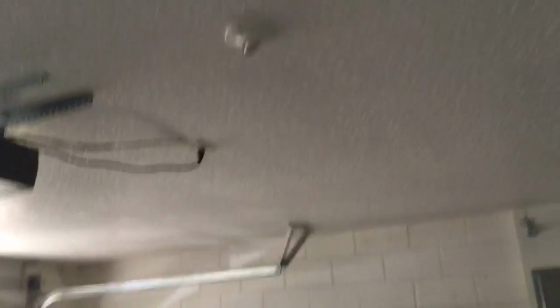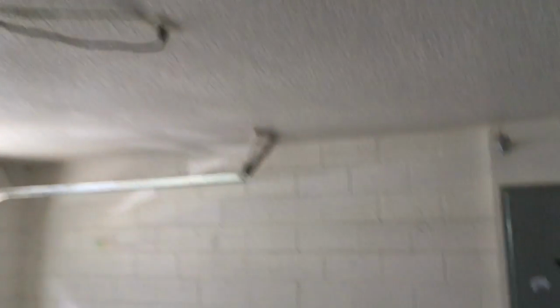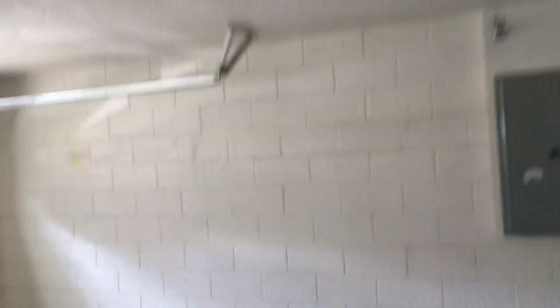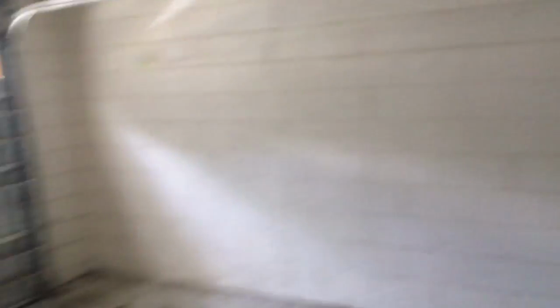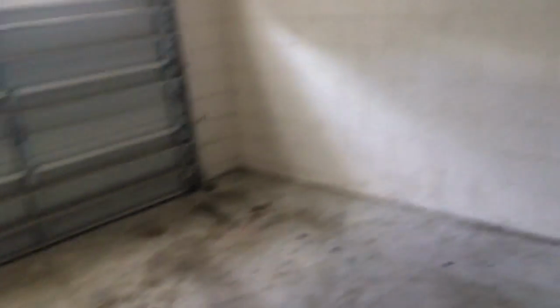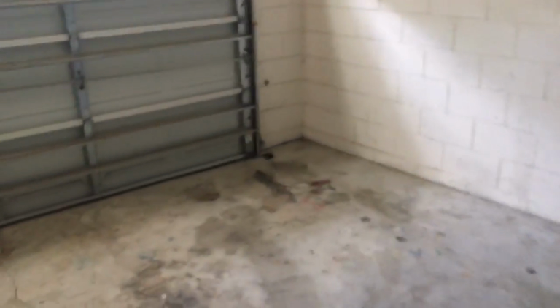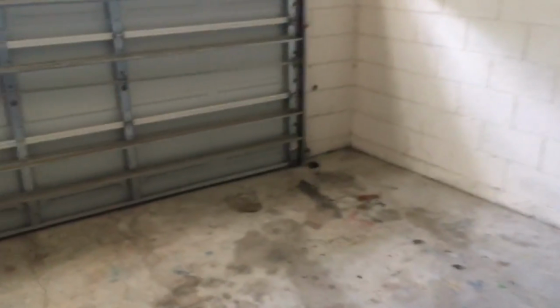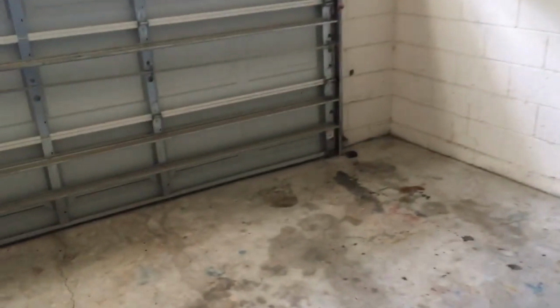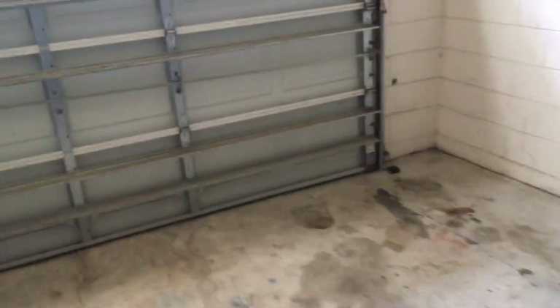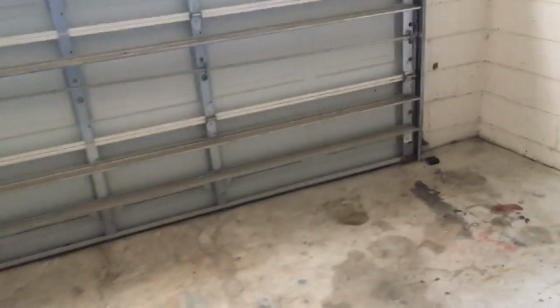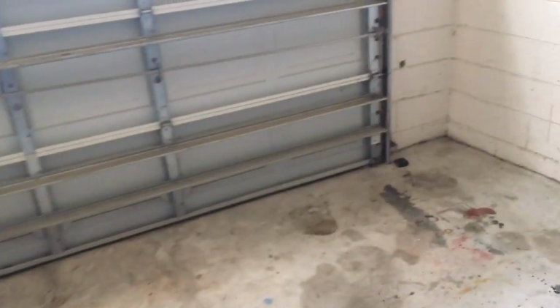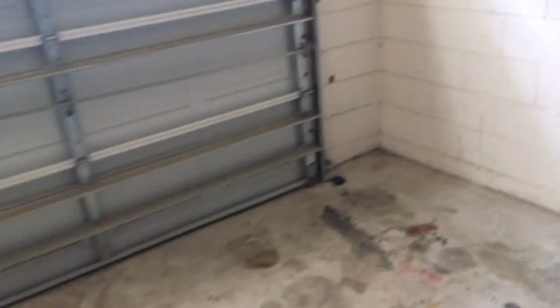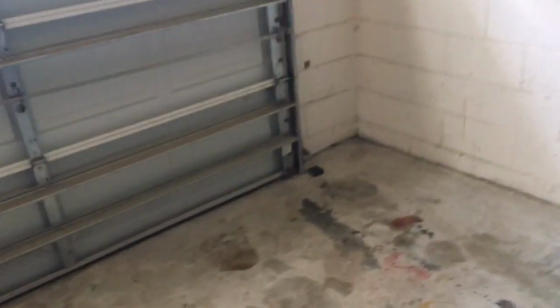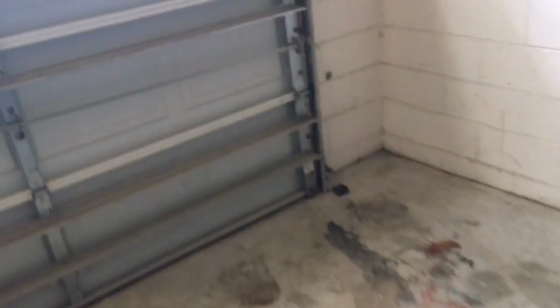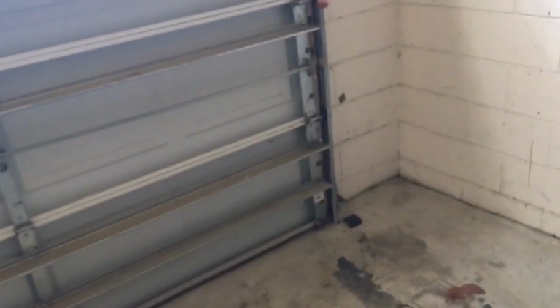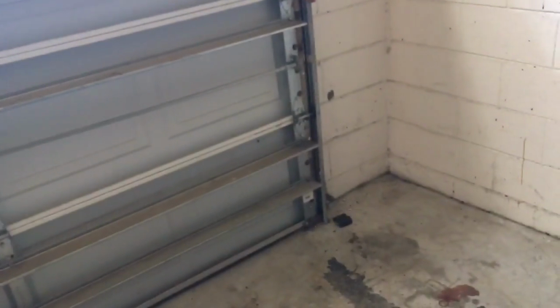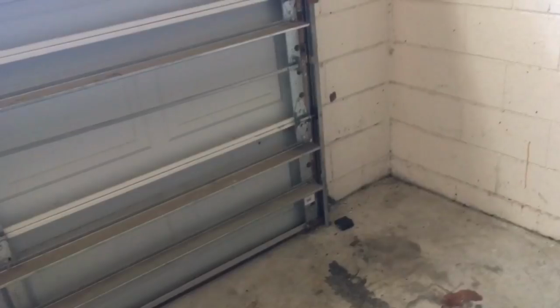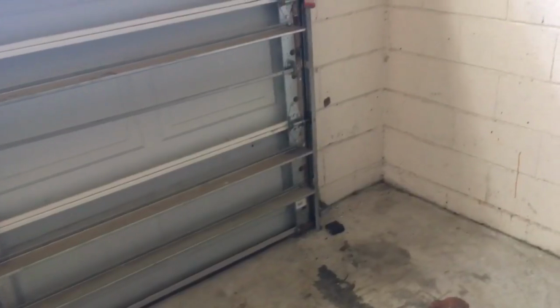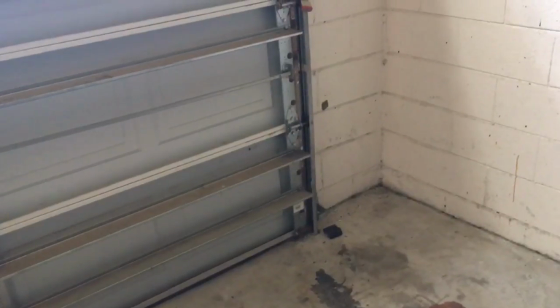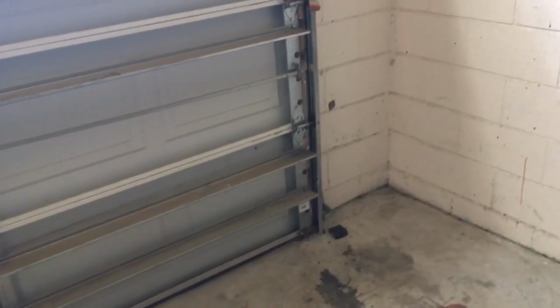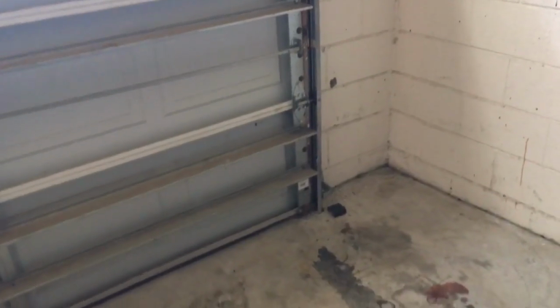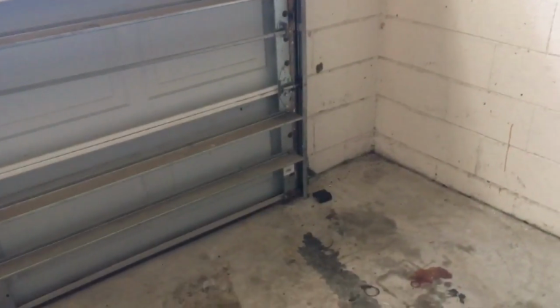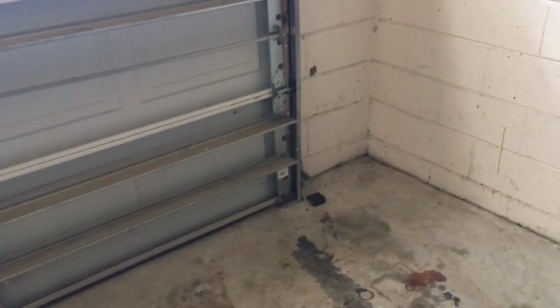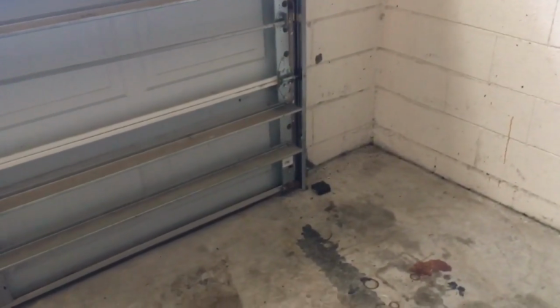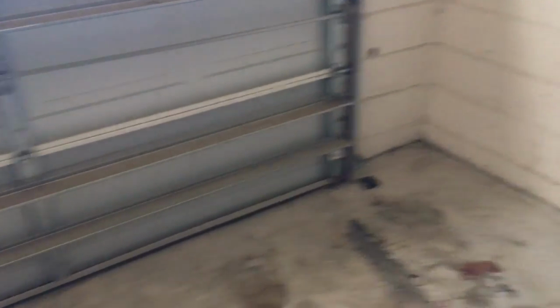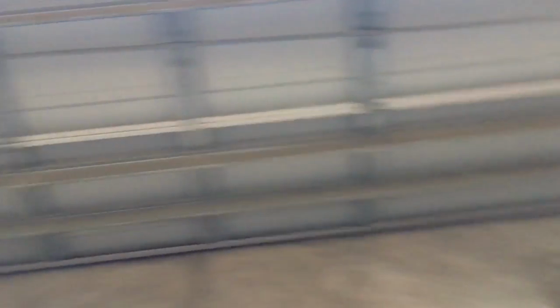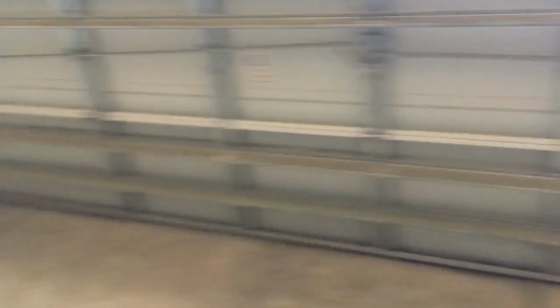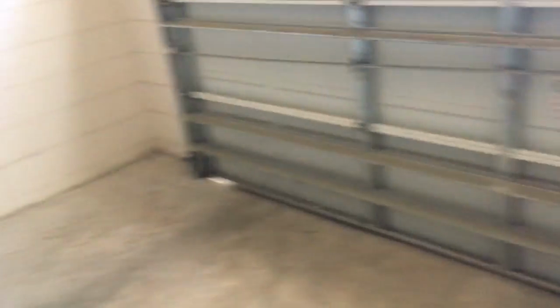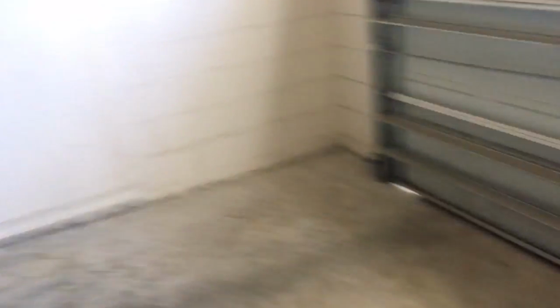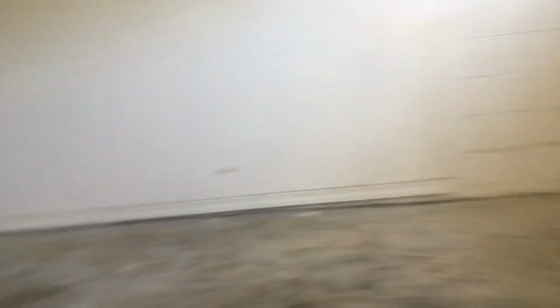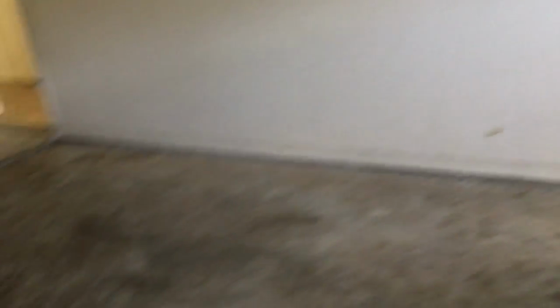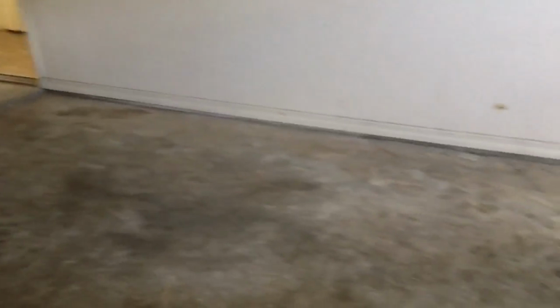Probably have to have somebody come by and adjust the garage — the motion sensors, or whatever you want to call them.